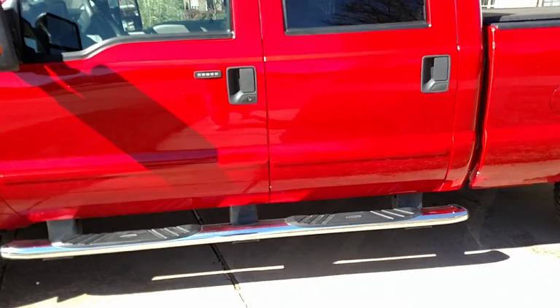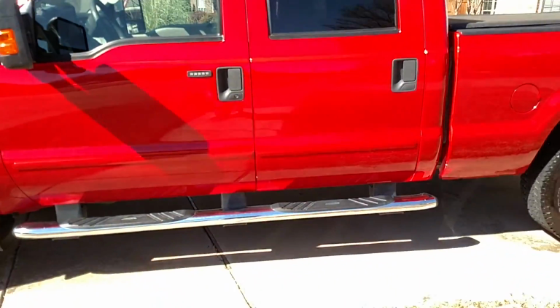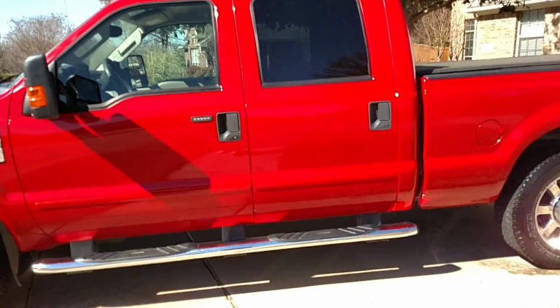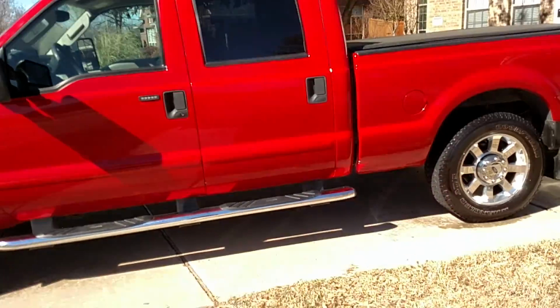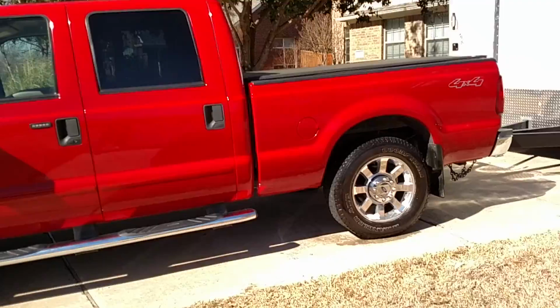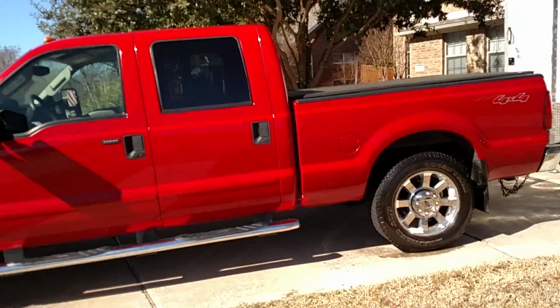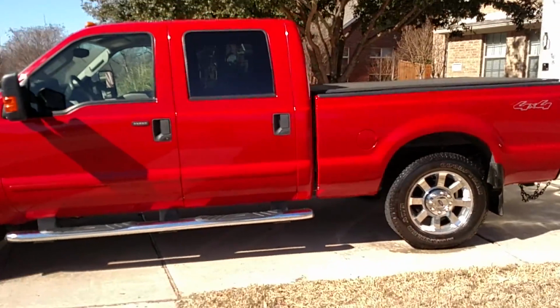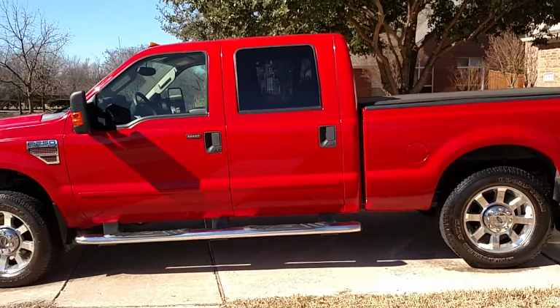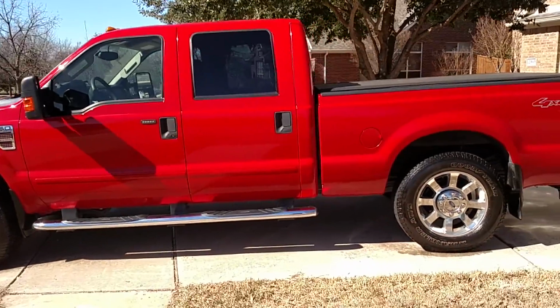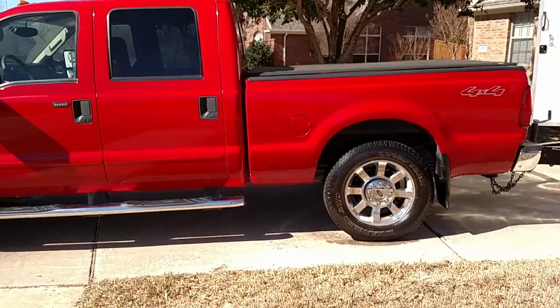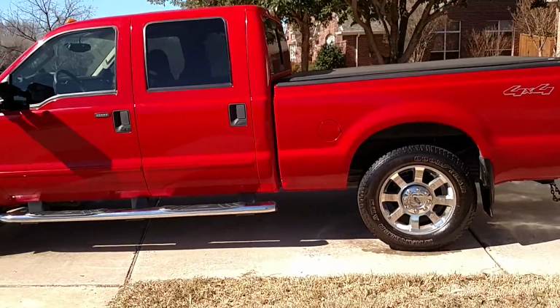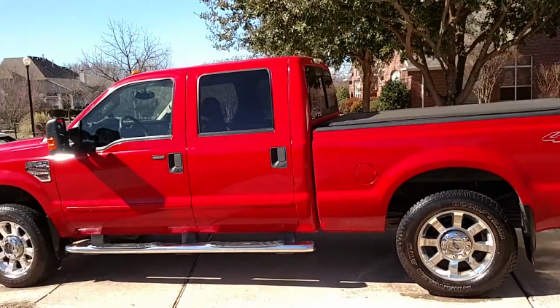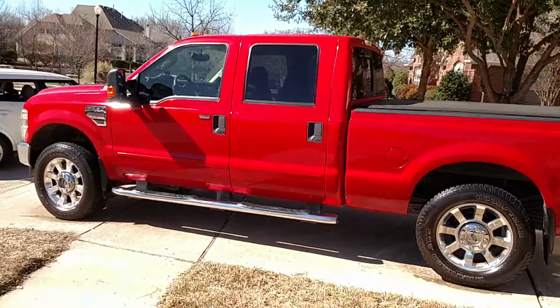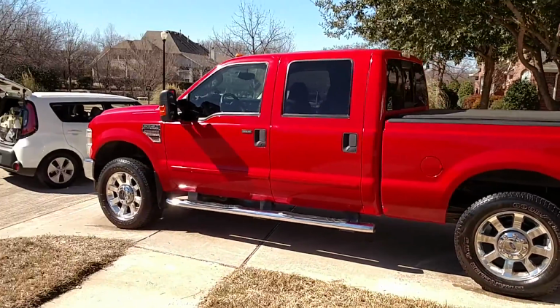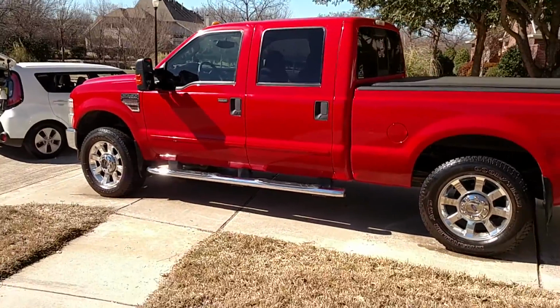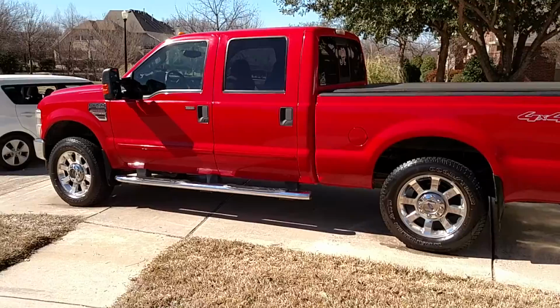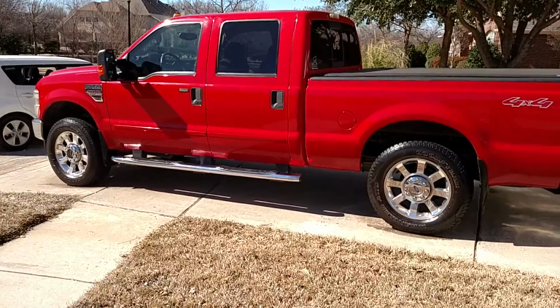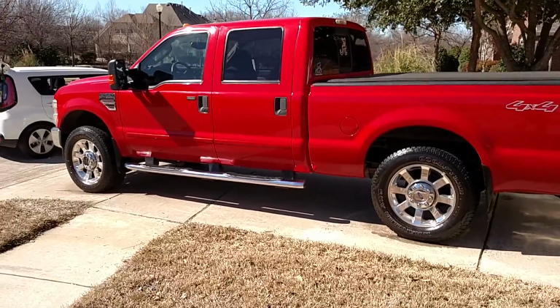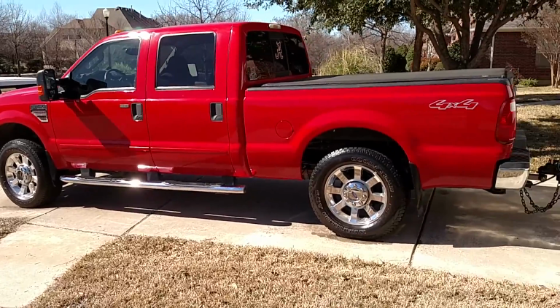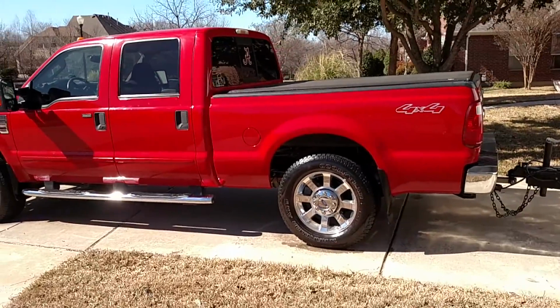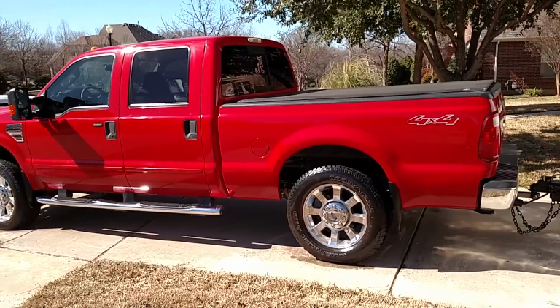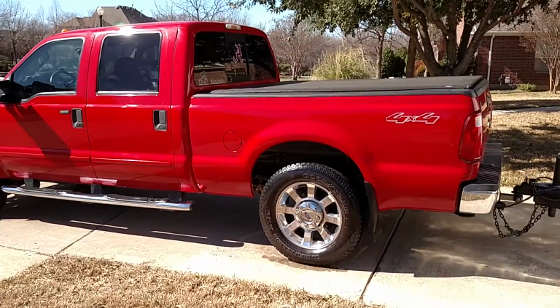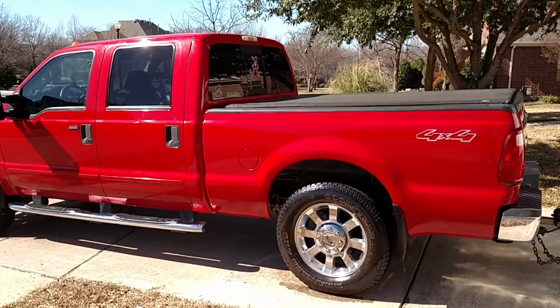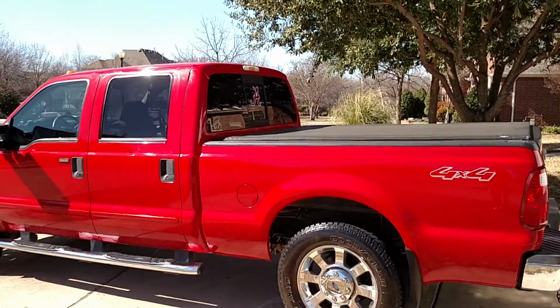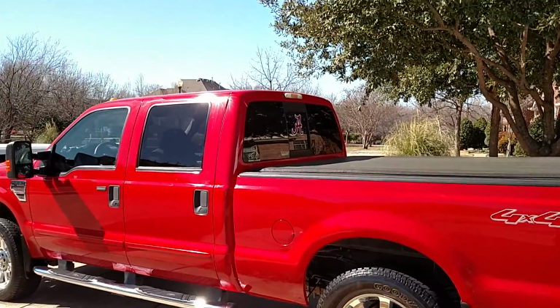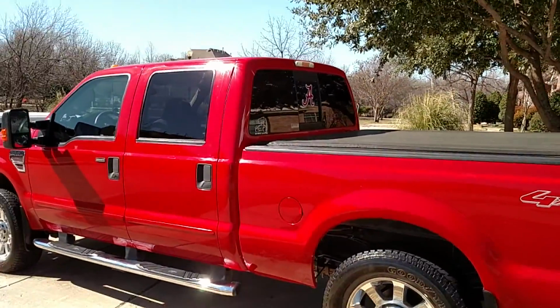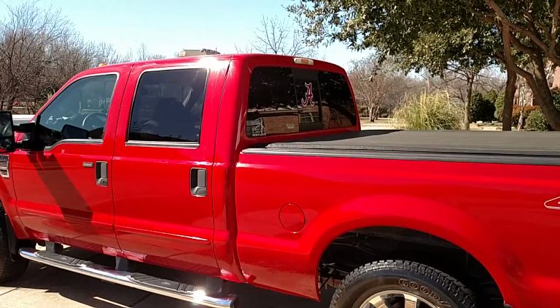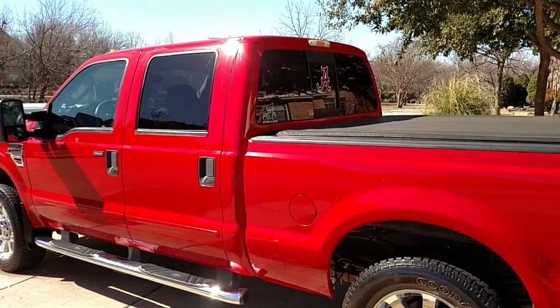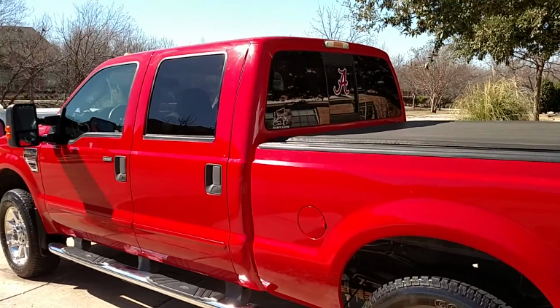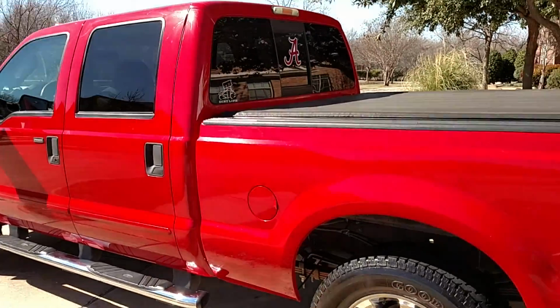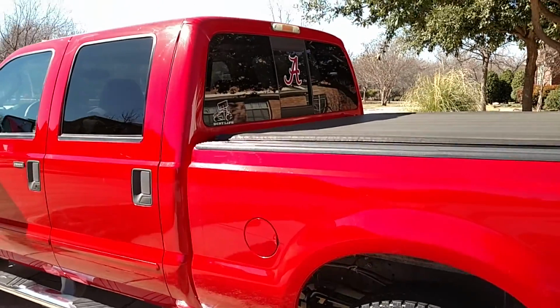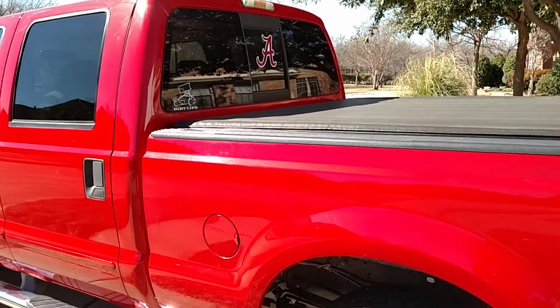Not bad, huh? Not bad. Ultra Shine Auto Detail — yes sir, on the job.